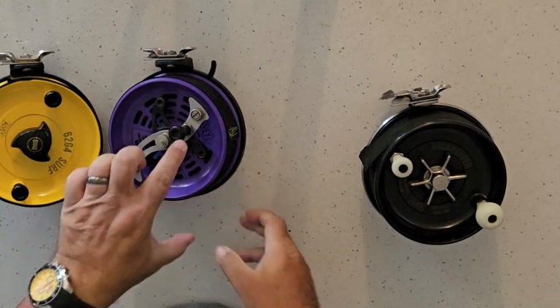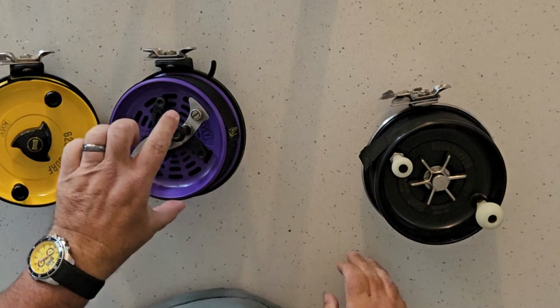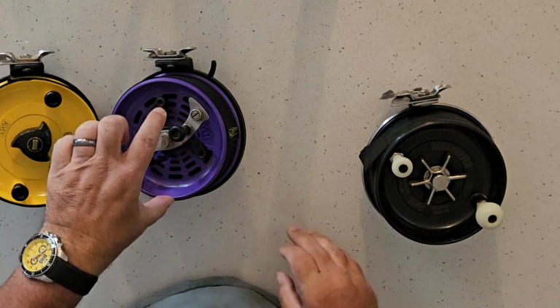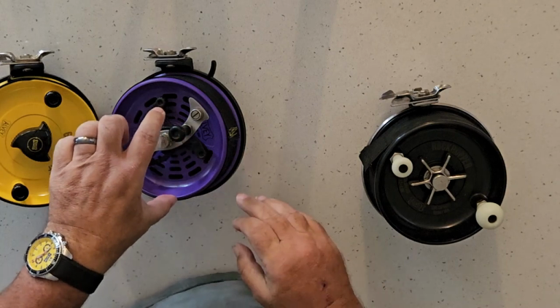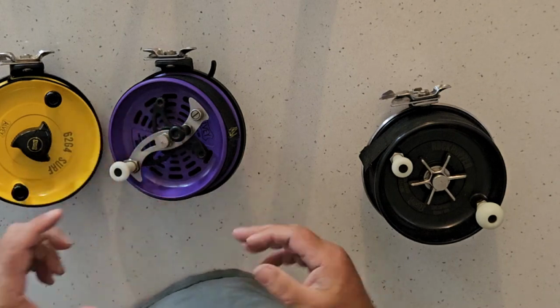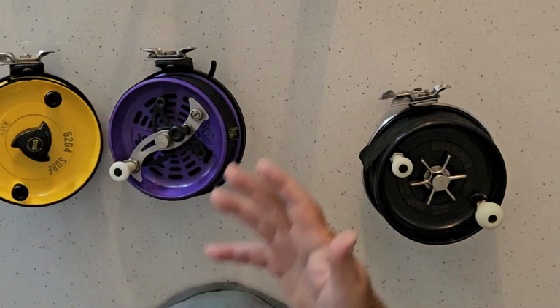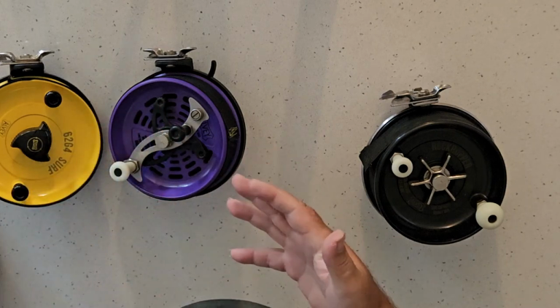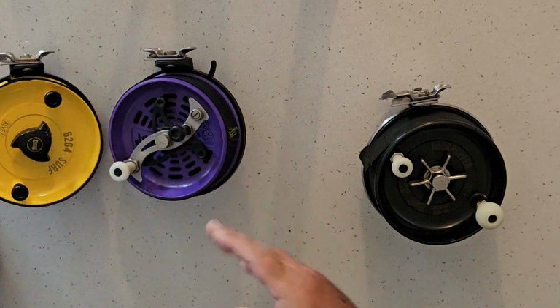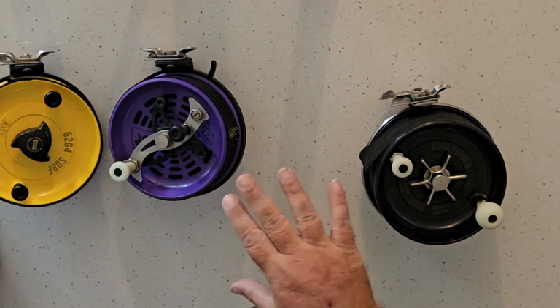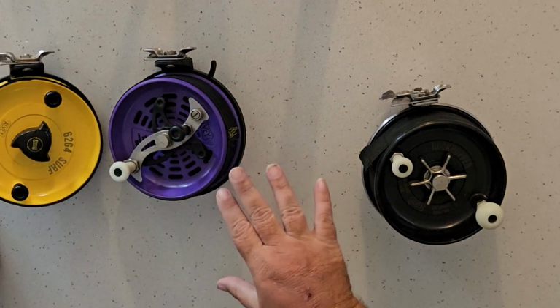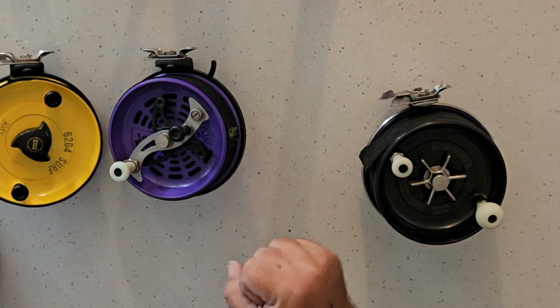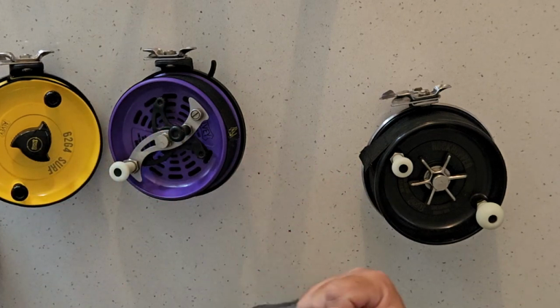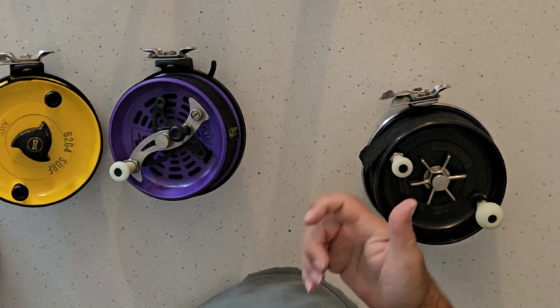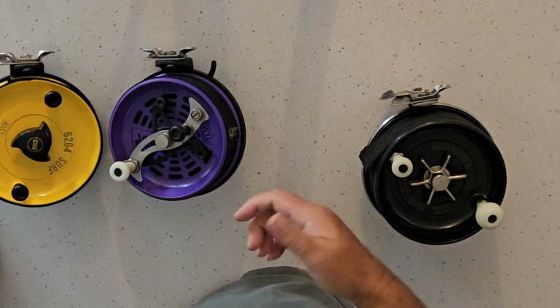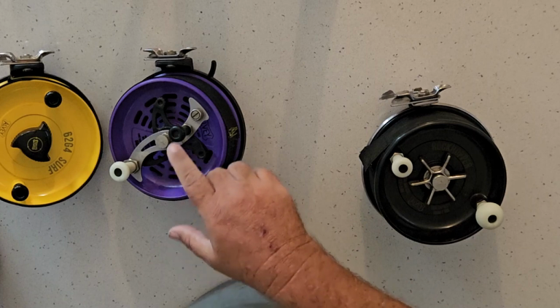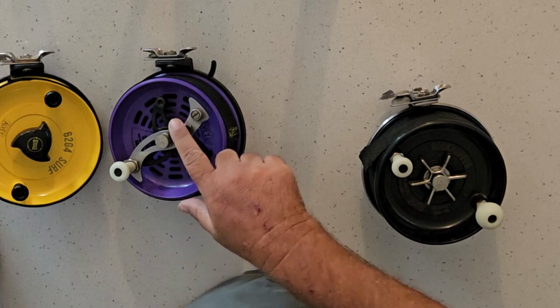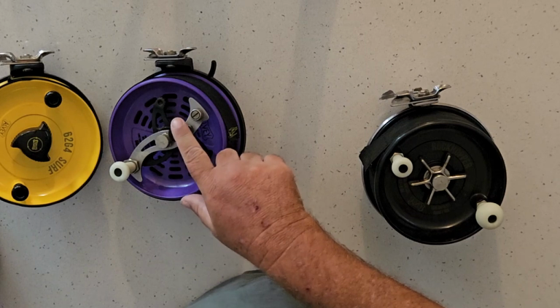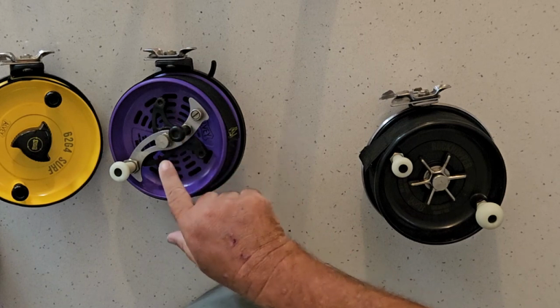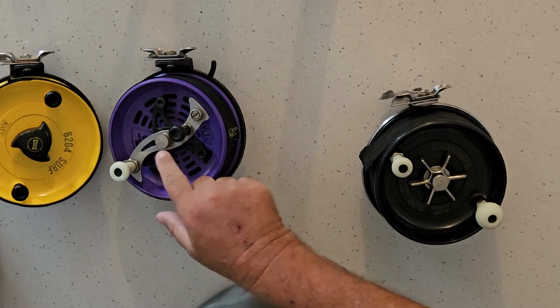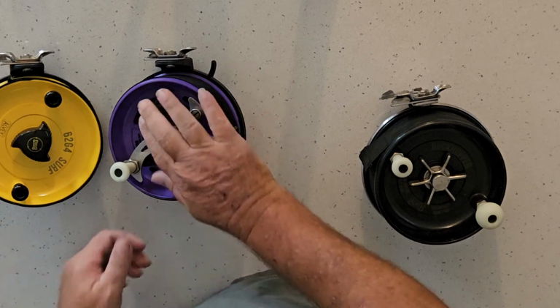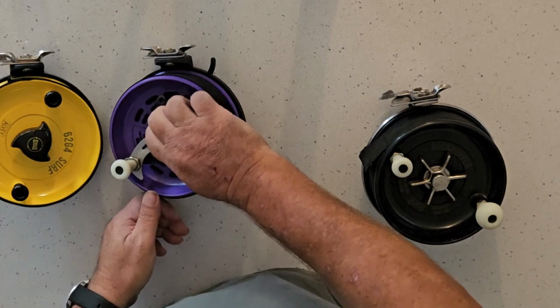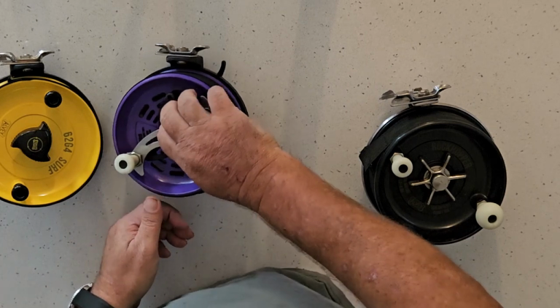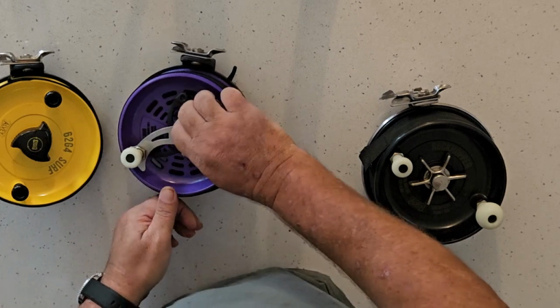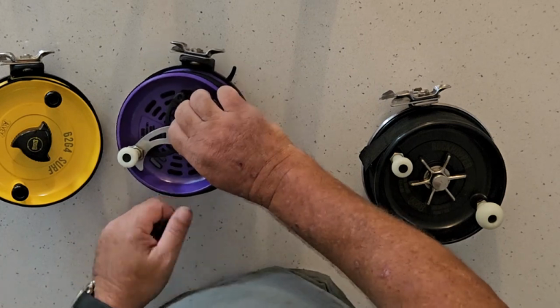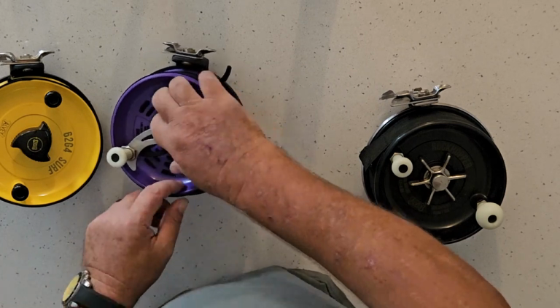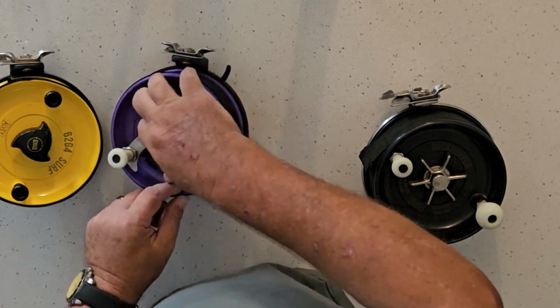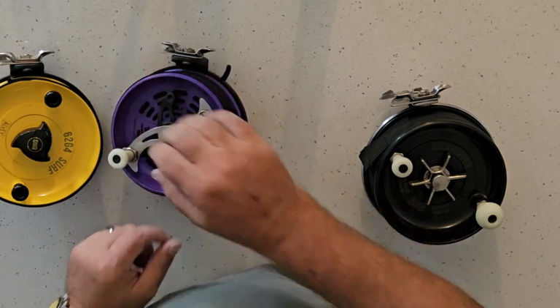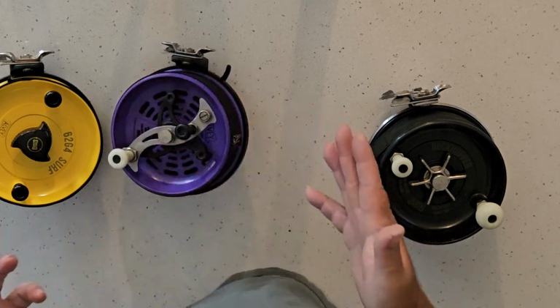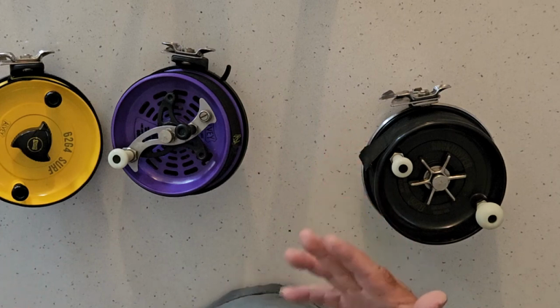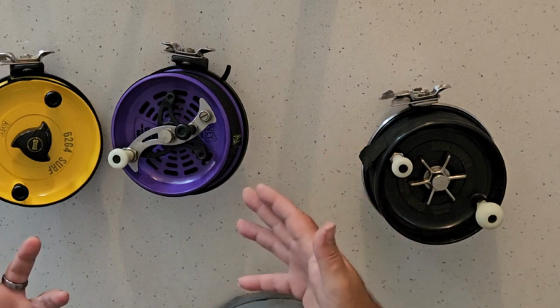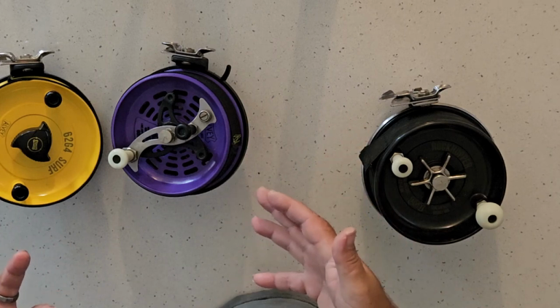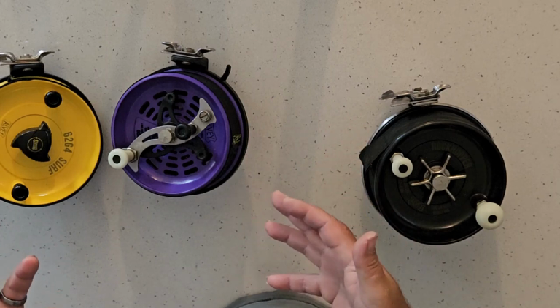The other one in the C-series range — I don't have any because I don't particularly like them — are the lever drags. They look like a C-series, they've got one handle and a lever, and that's it. They're still a C-series reel.